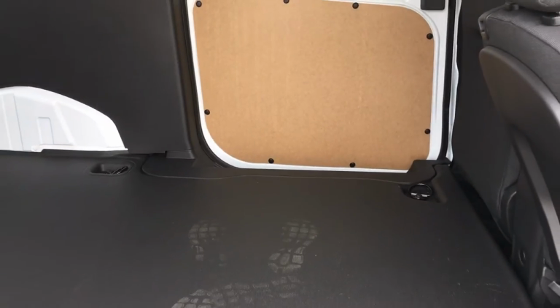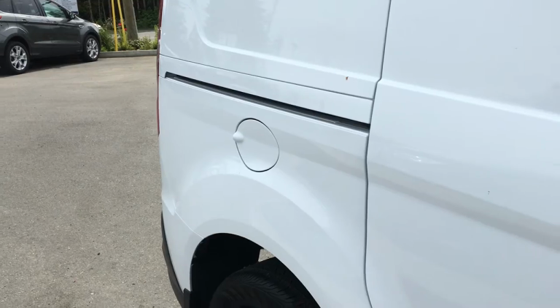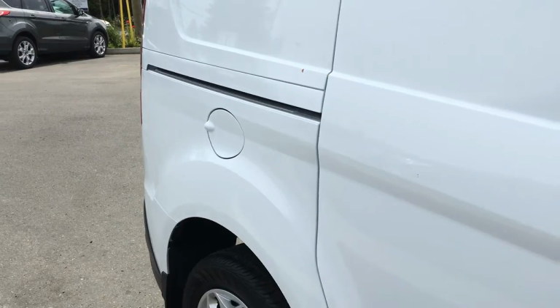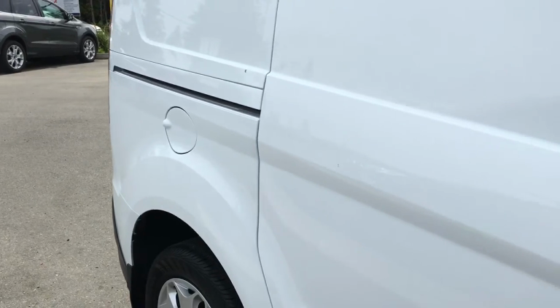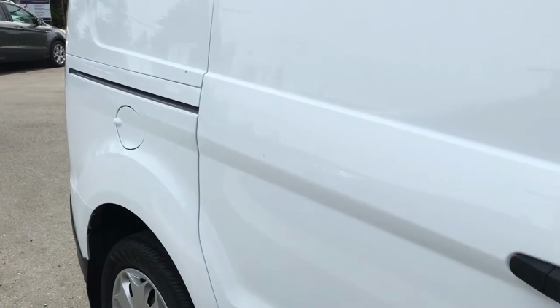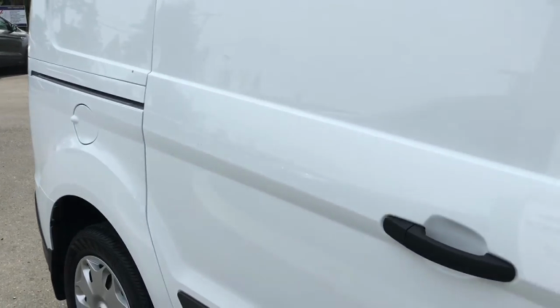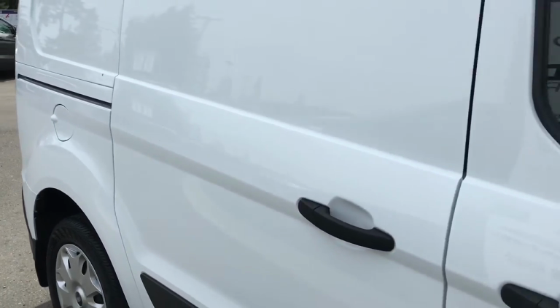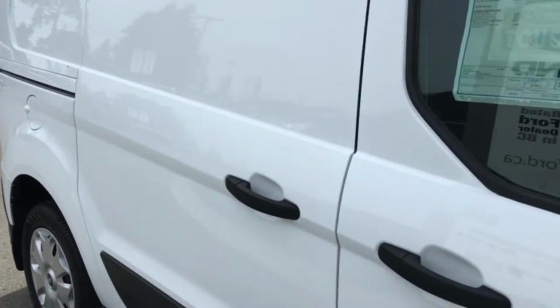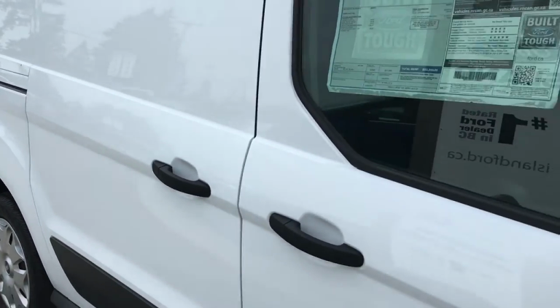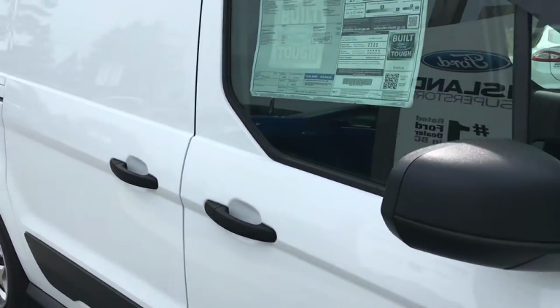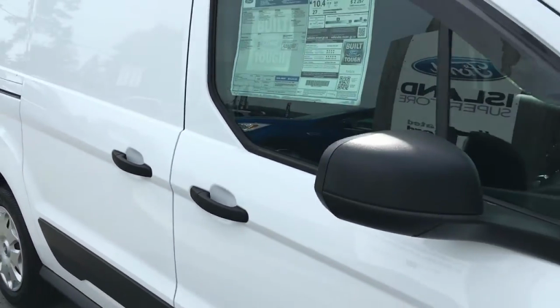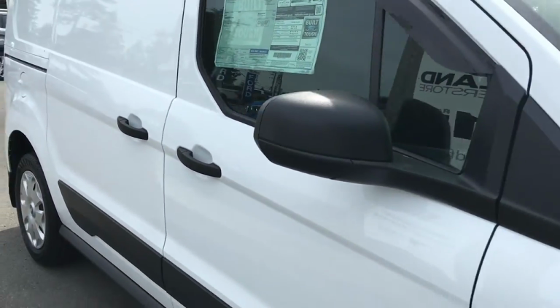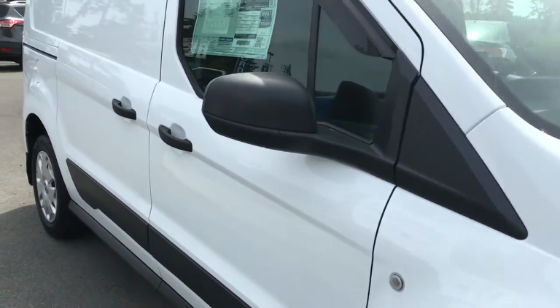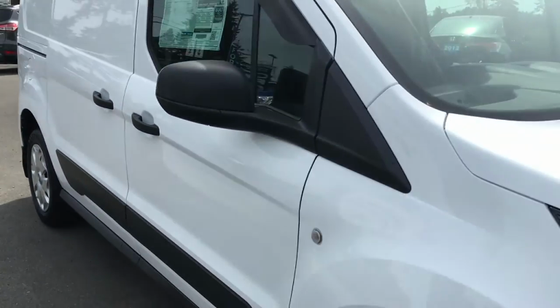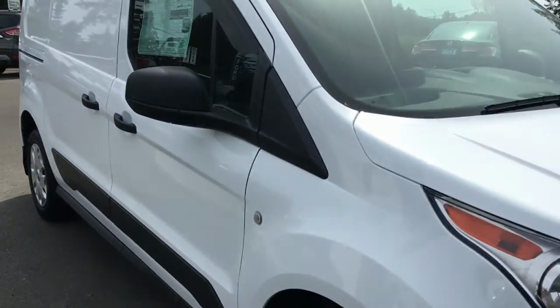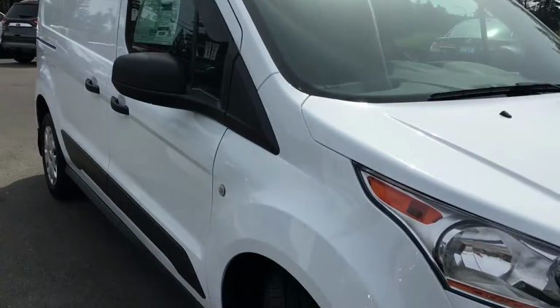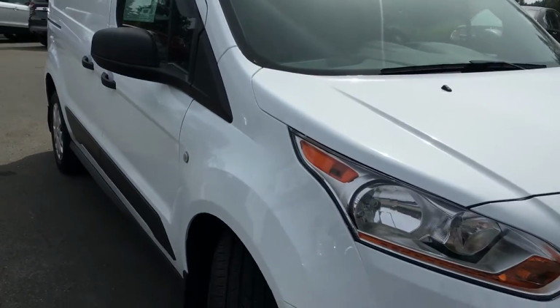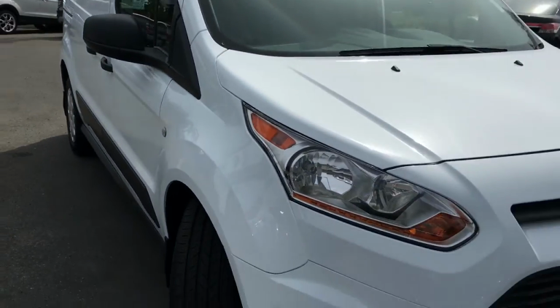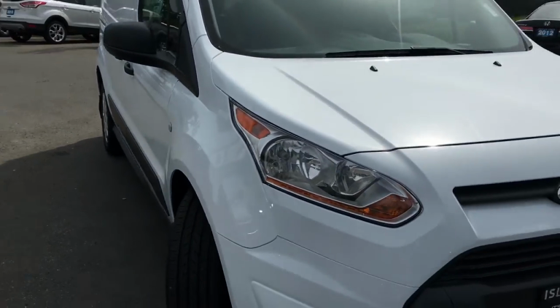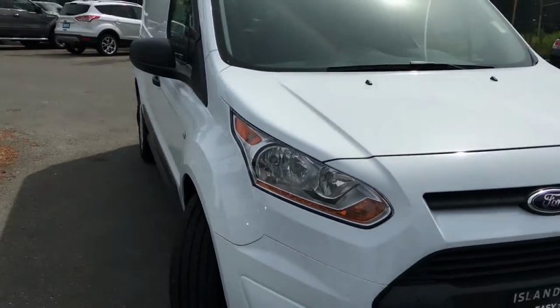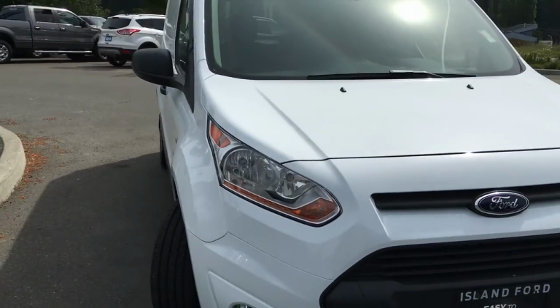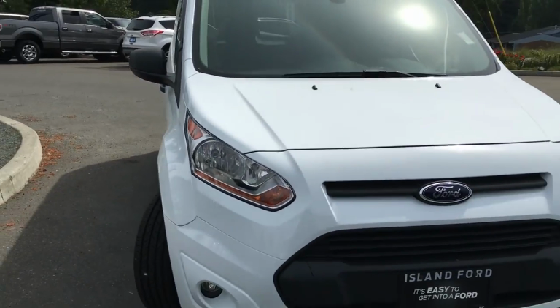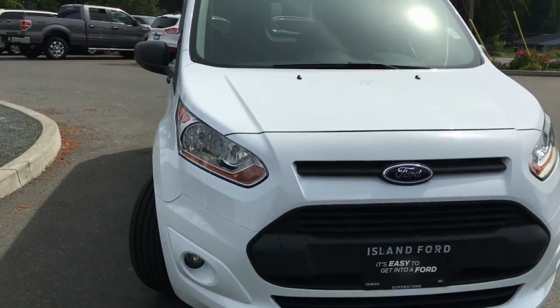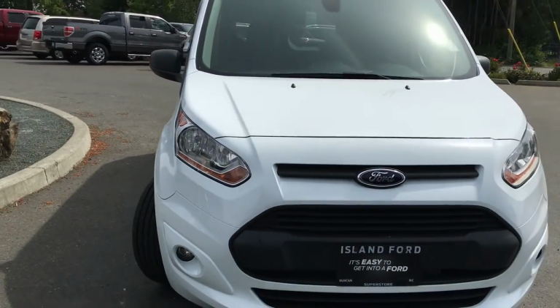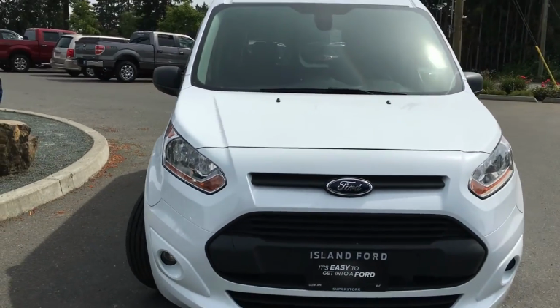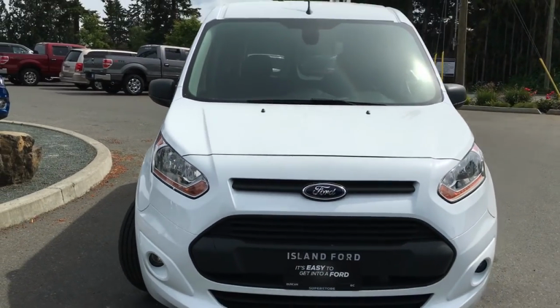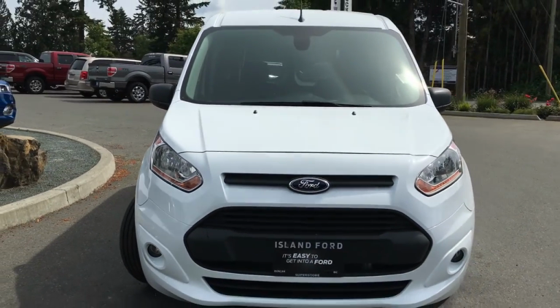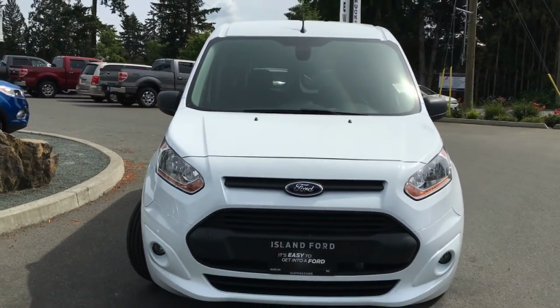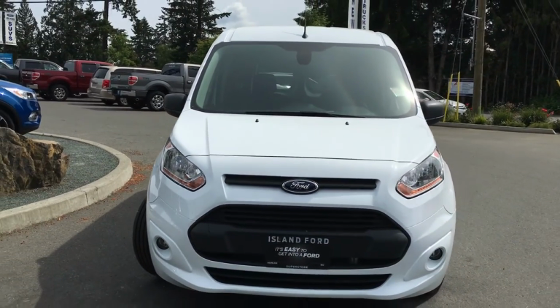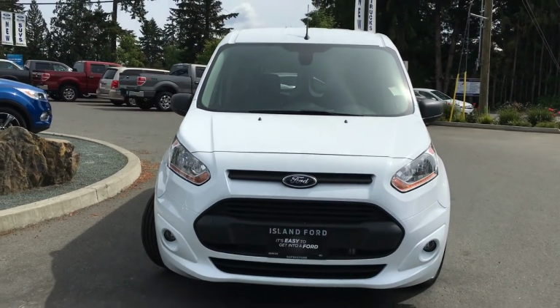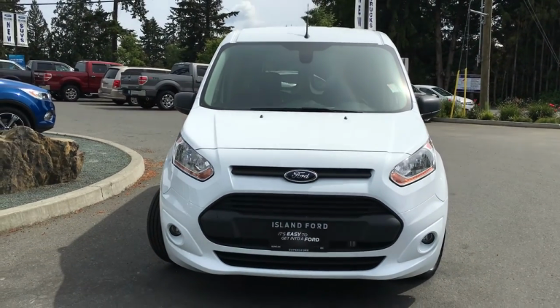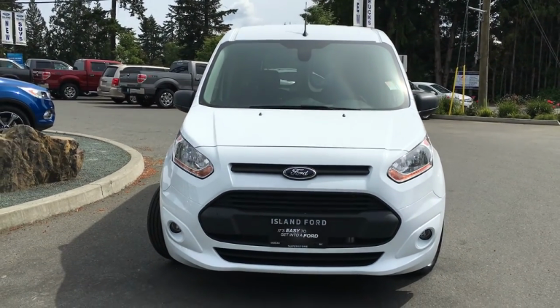There's also an inside gas cap, blind spot mirrors, fog lights, and so much more. Come on down to Island Ford Superstore and see our Transit Connect.